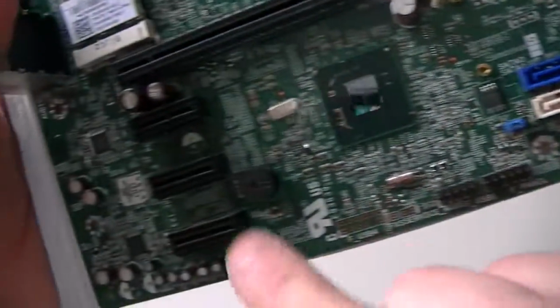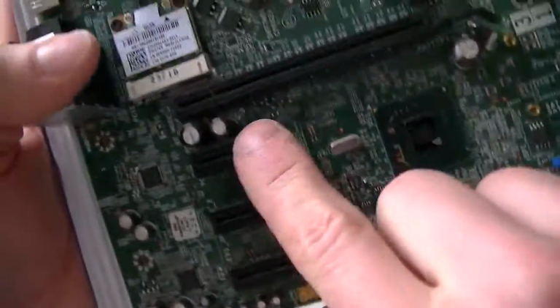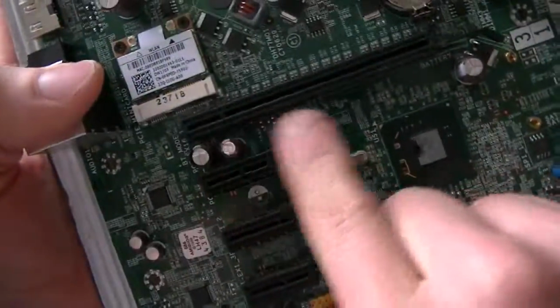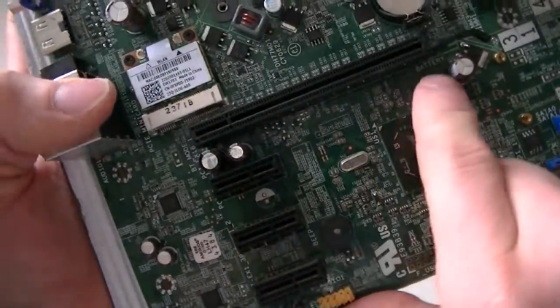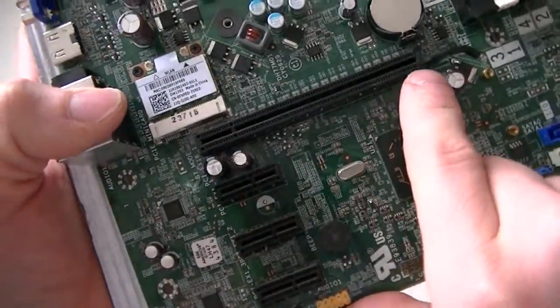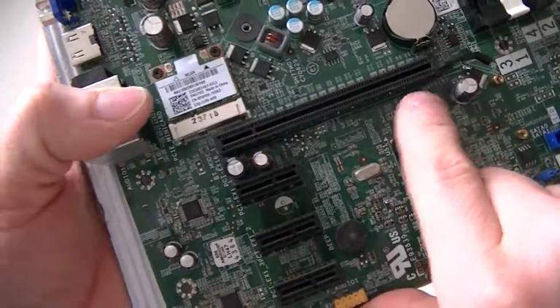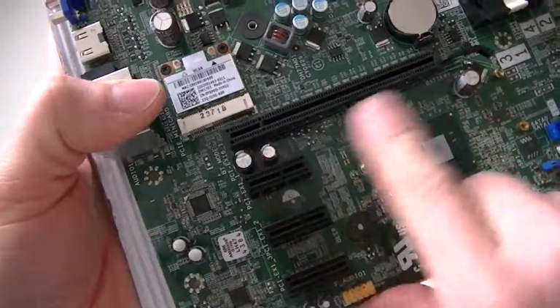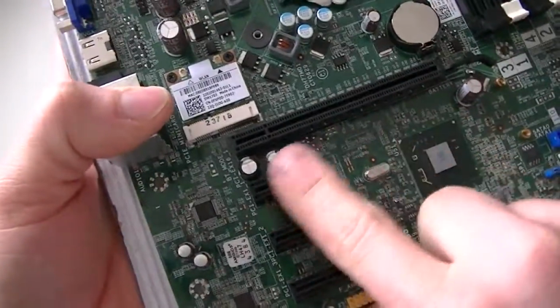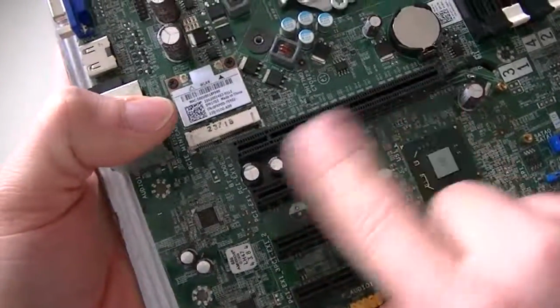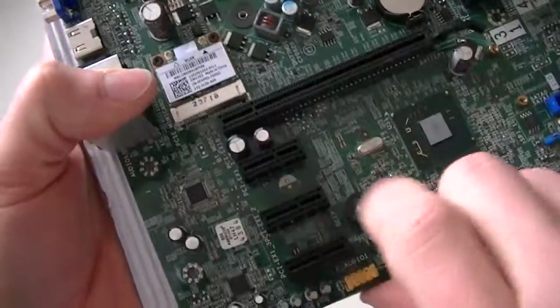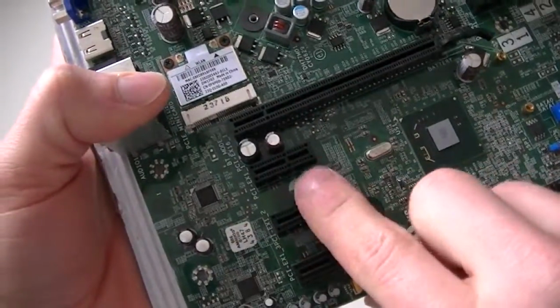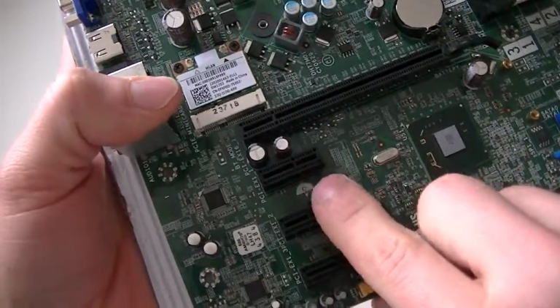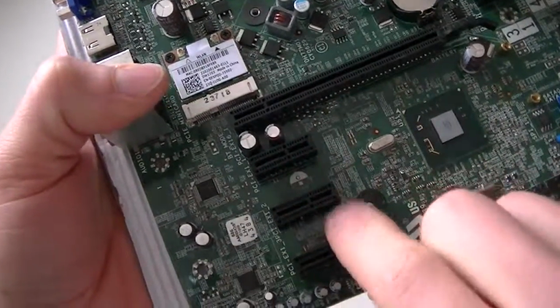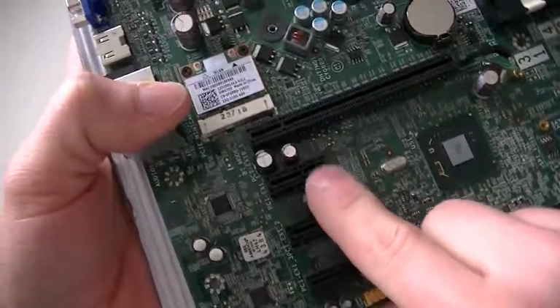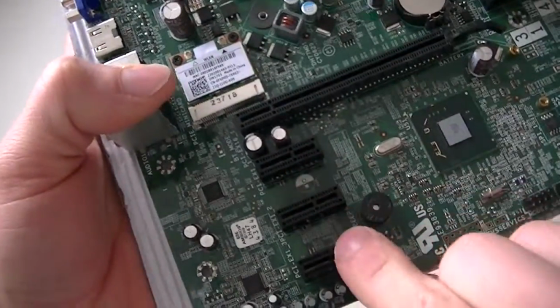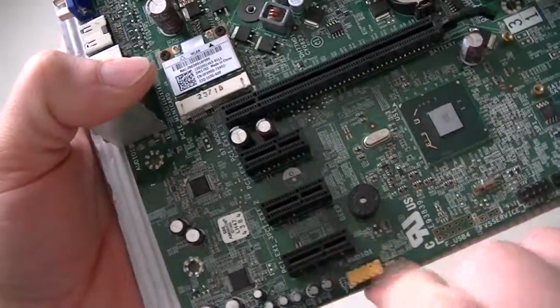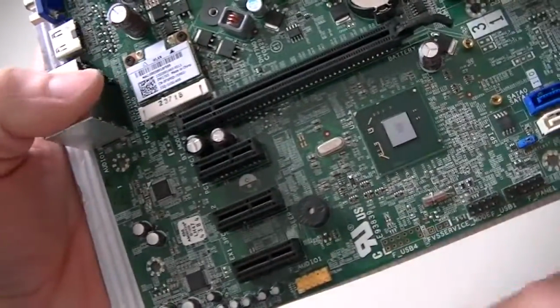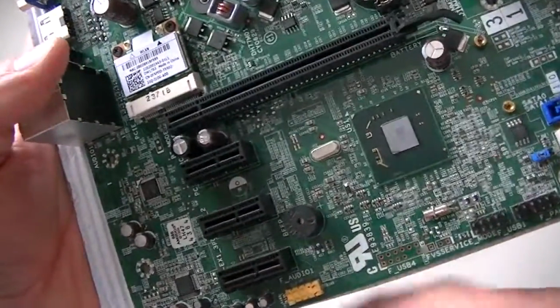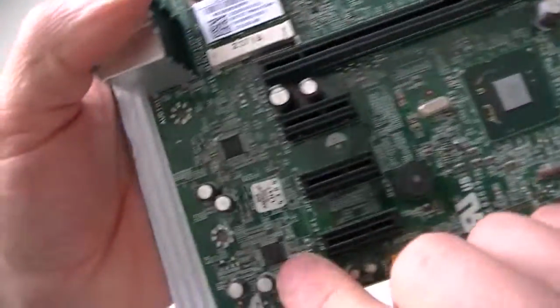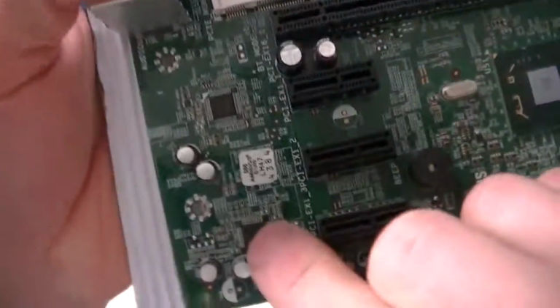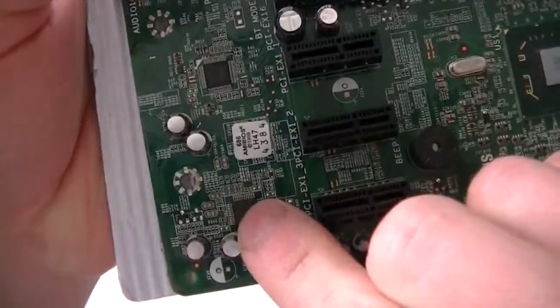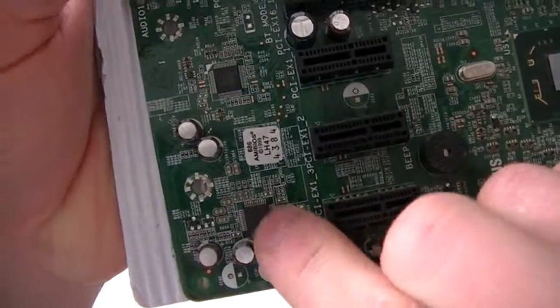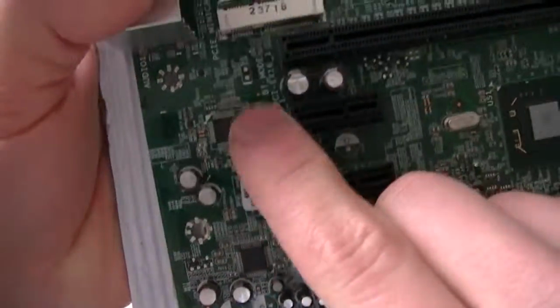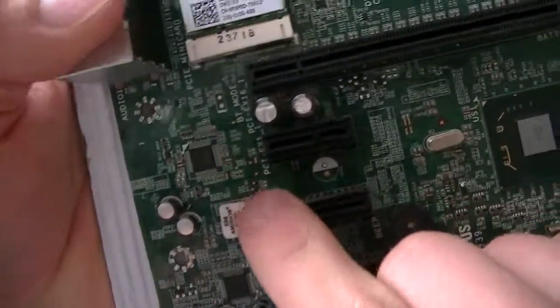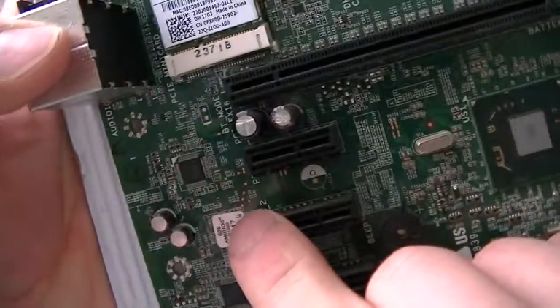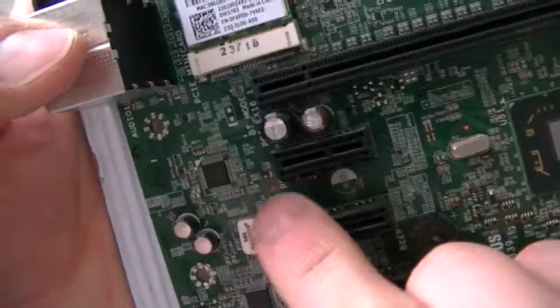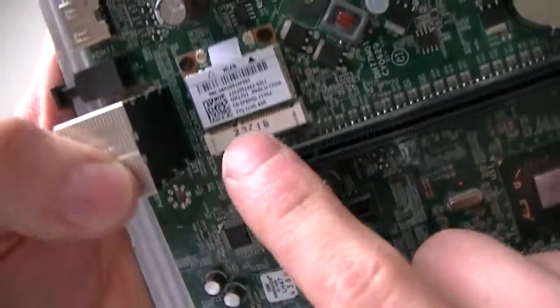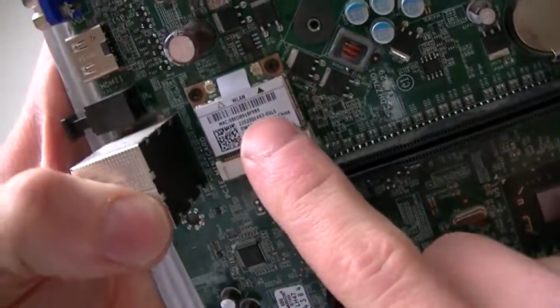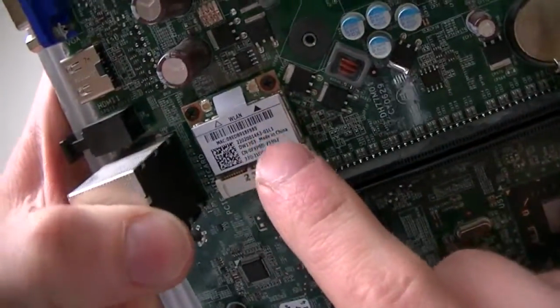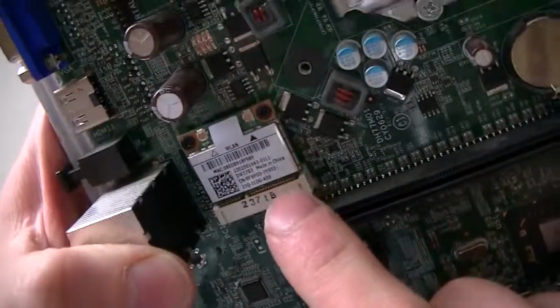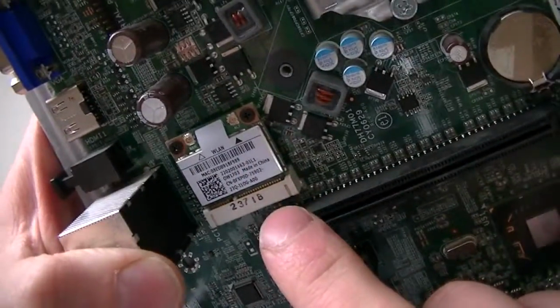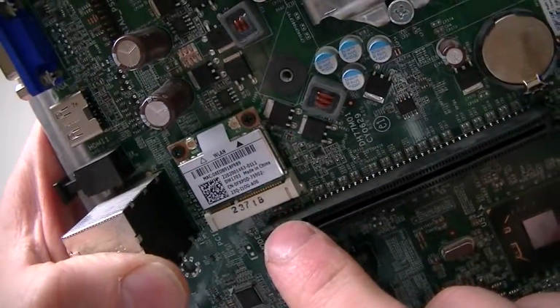Here's a PCI Express x16 slot right here, PCI Express x1 slot right there, and the audio chipset right there.